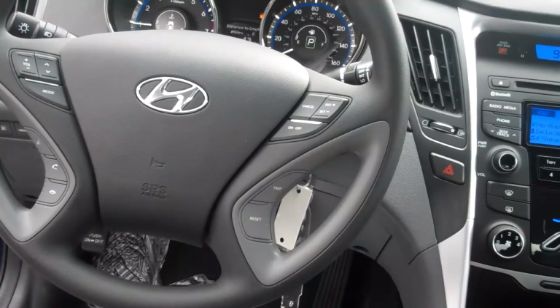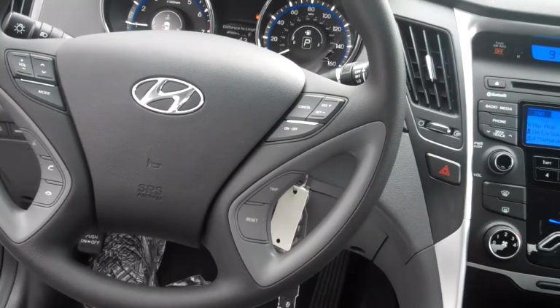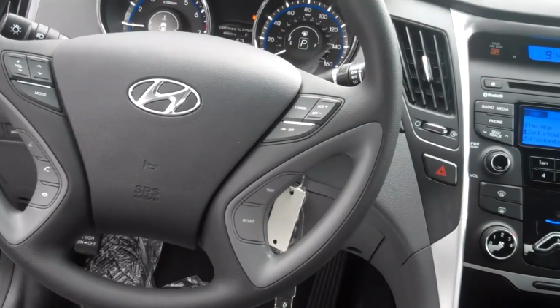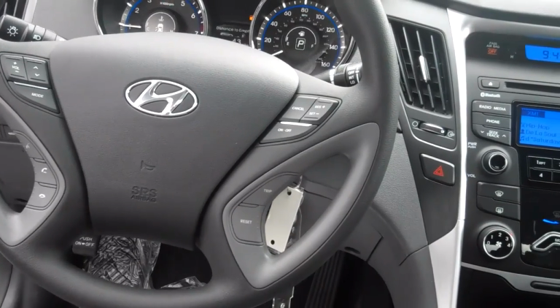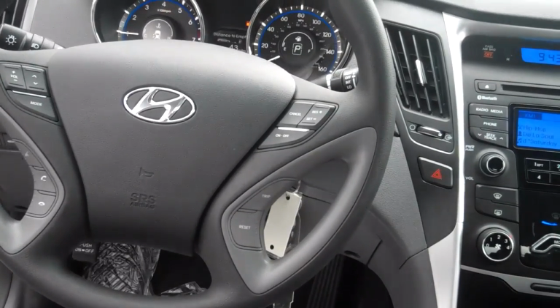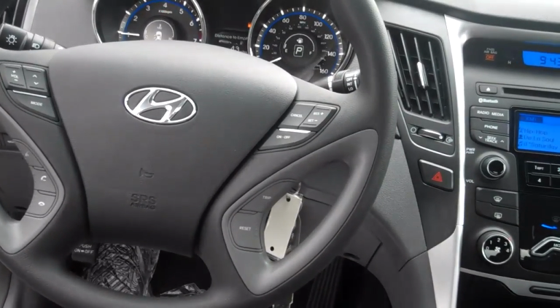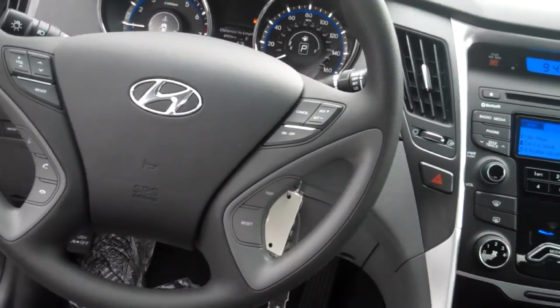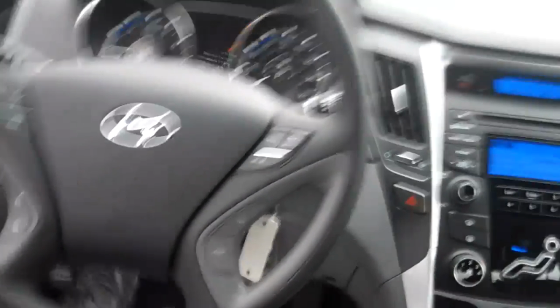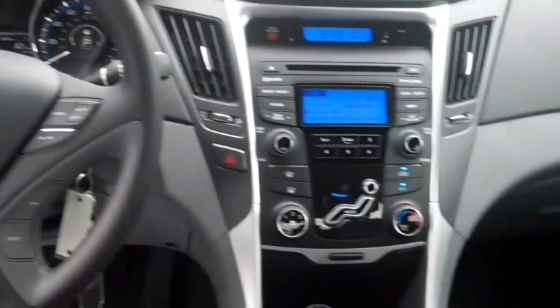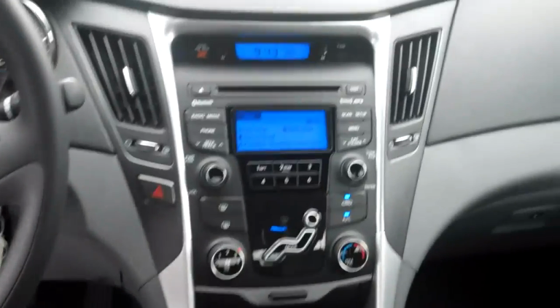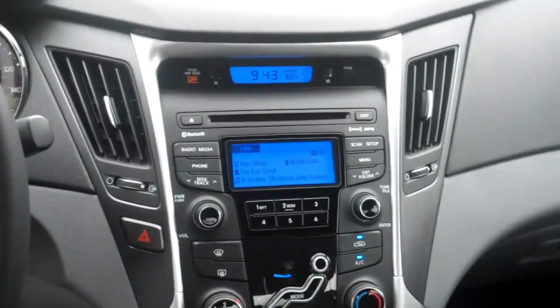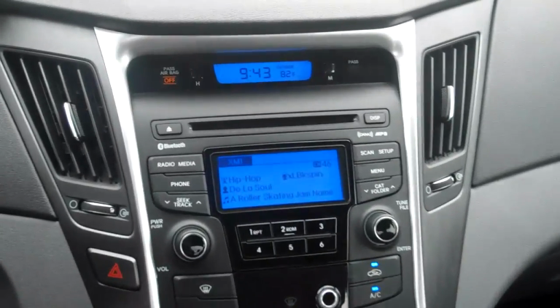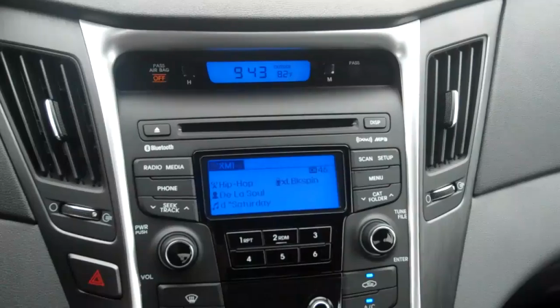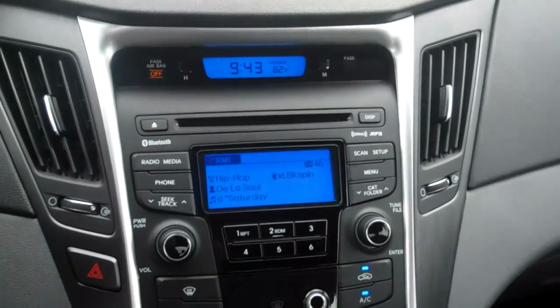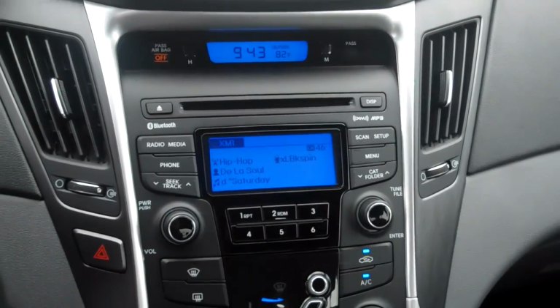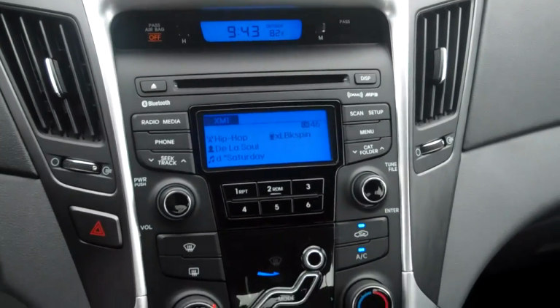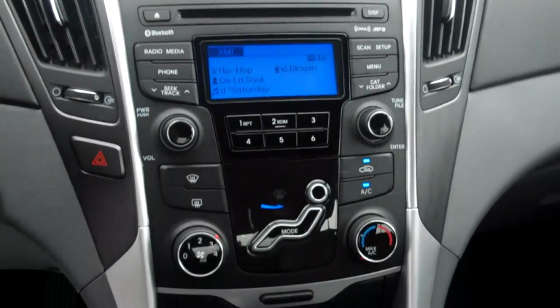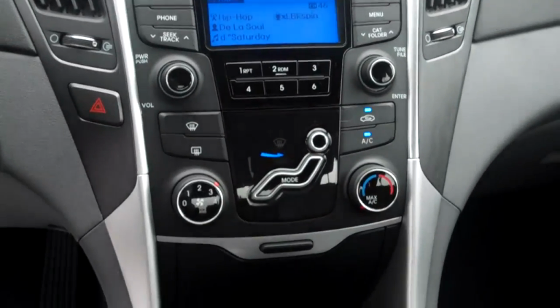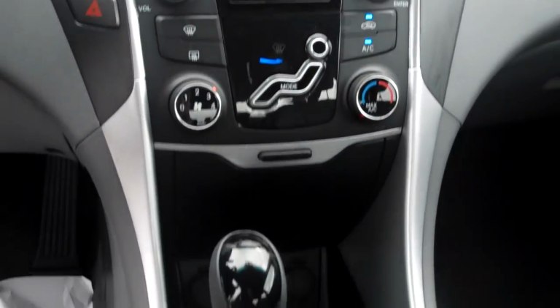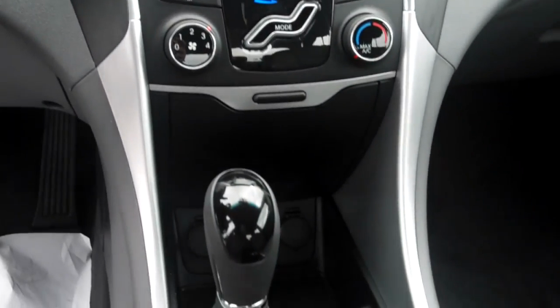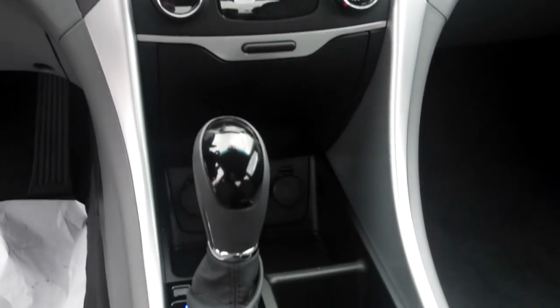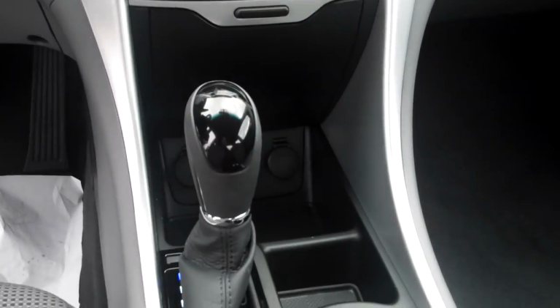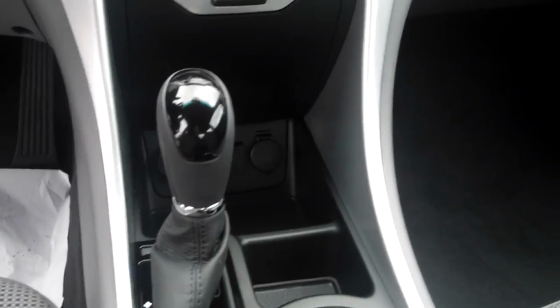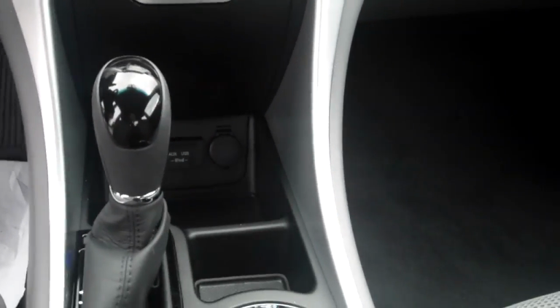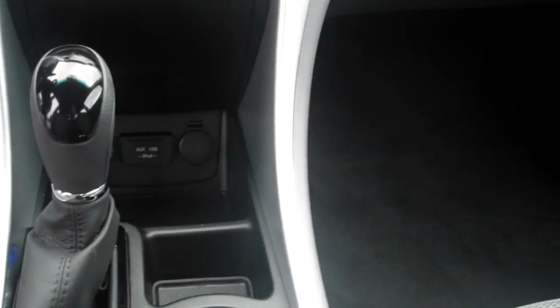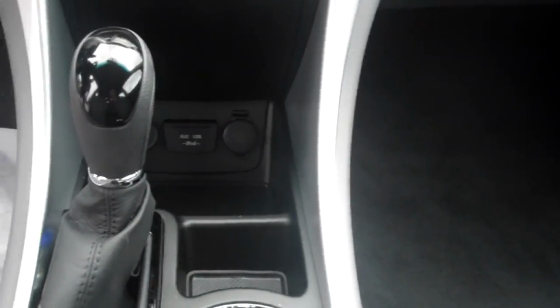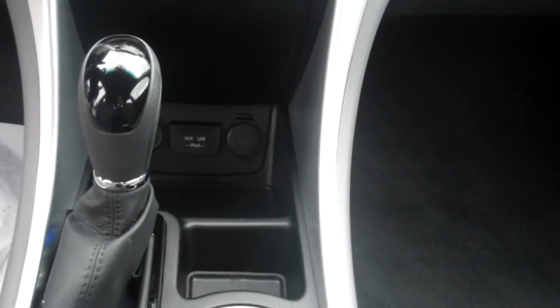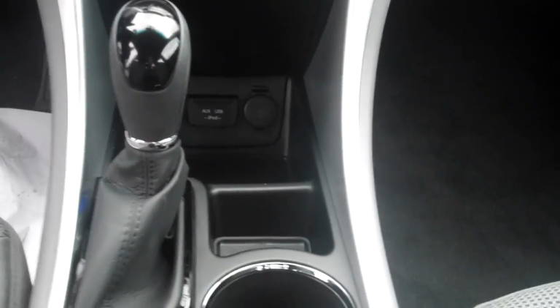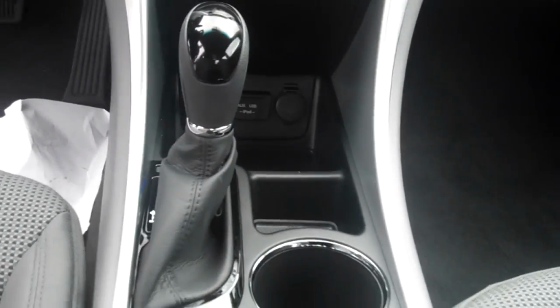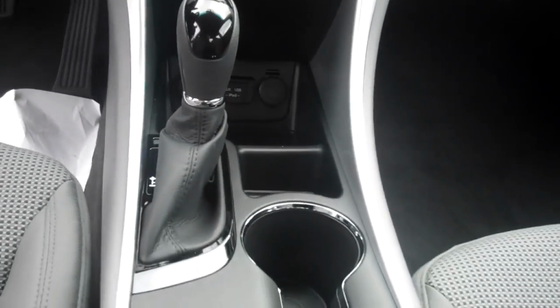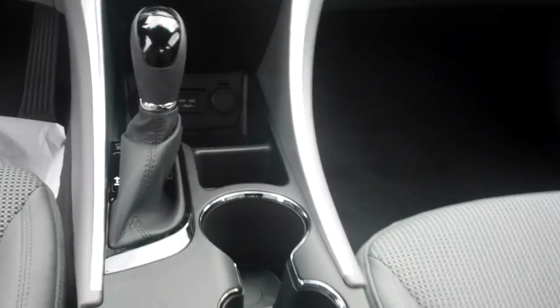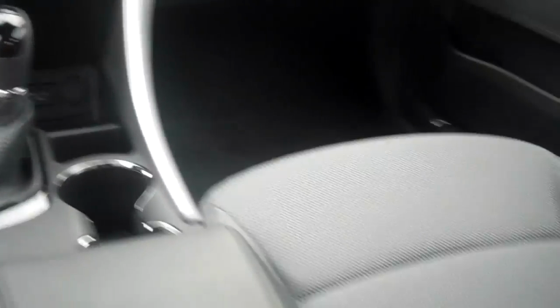Also in this vehicle, you'll notice that we have AM, FM, XM radio available along with a CD player. This vehicle also has USB, iPod, and auxiliary hookup. Those things are standard here in the Sonata.